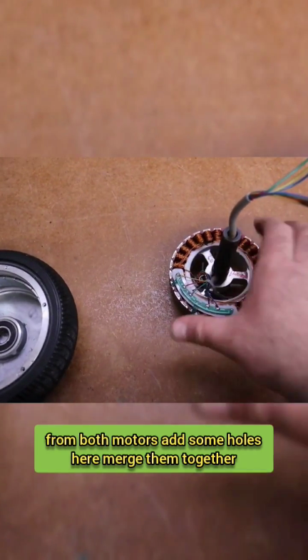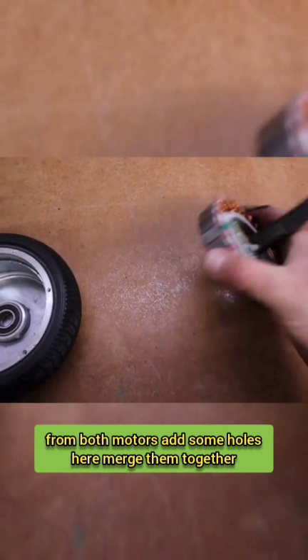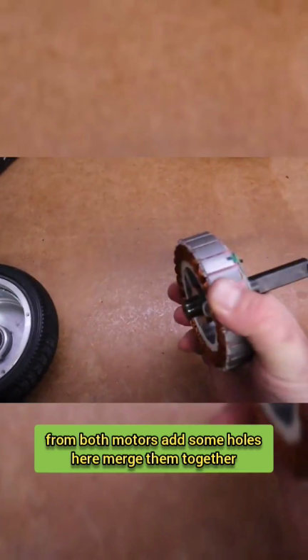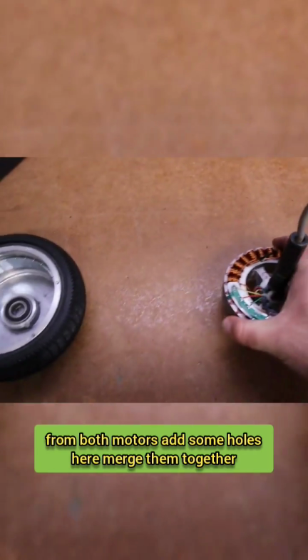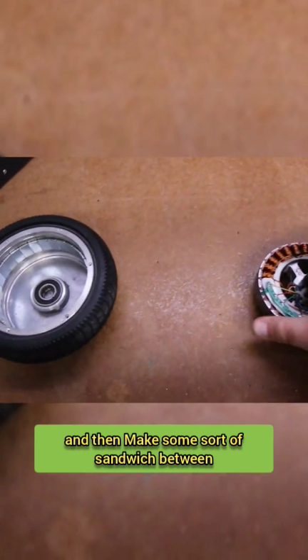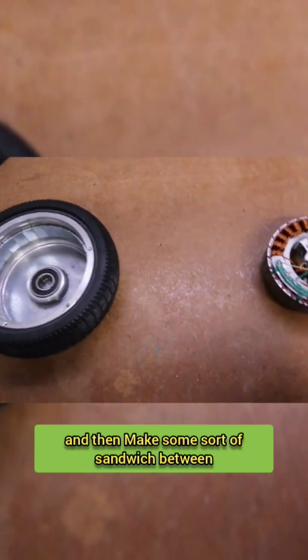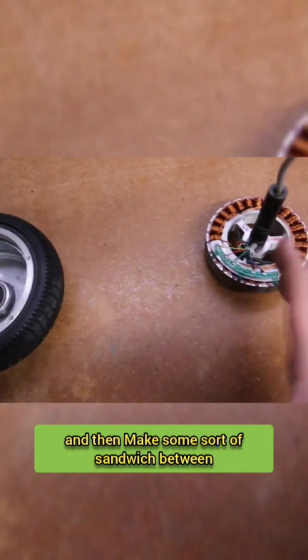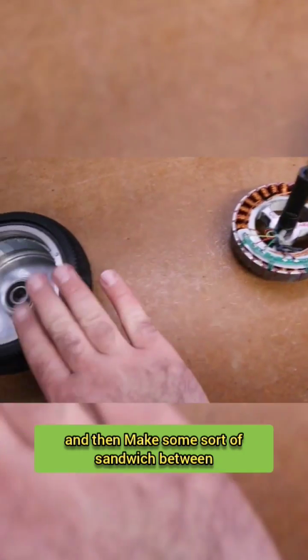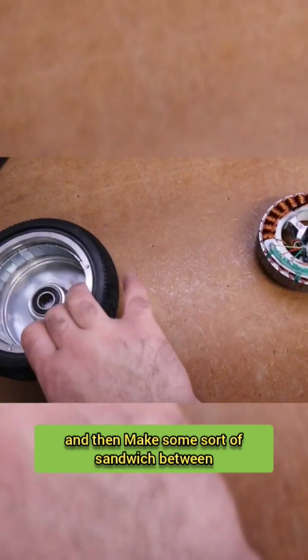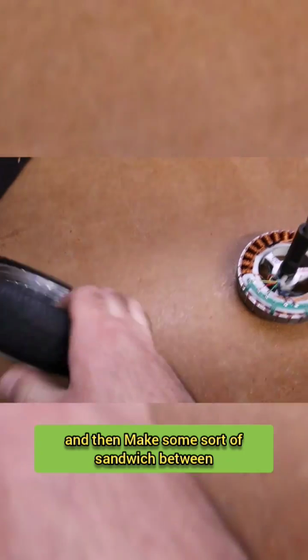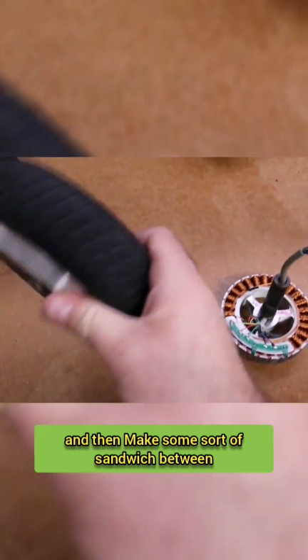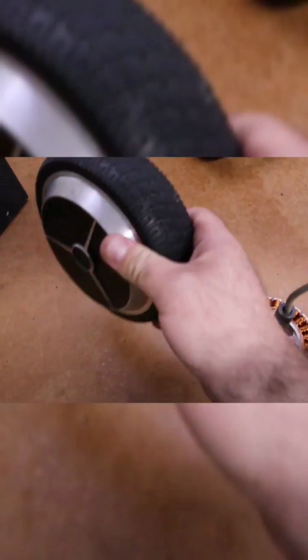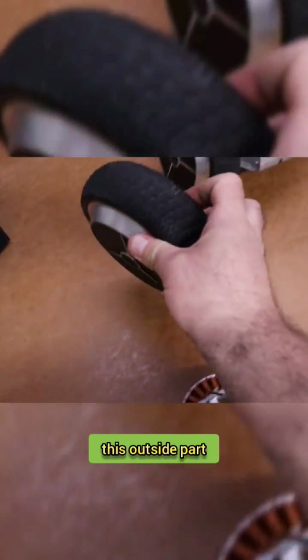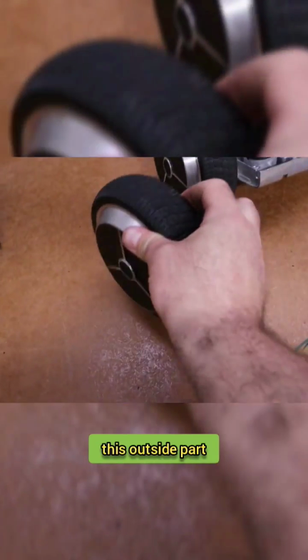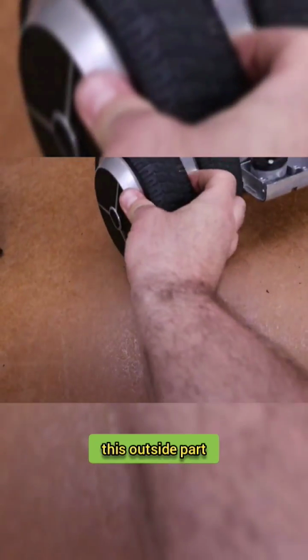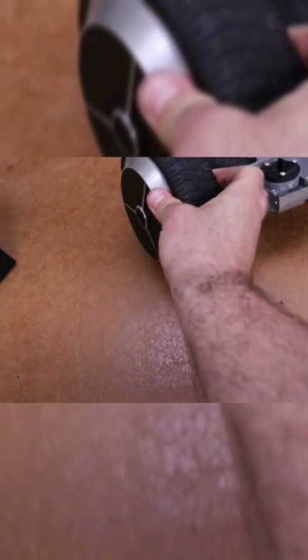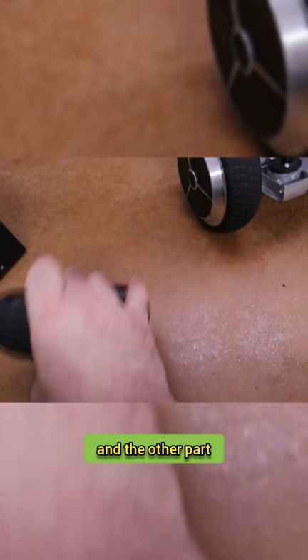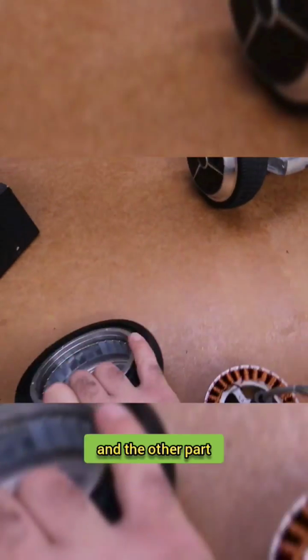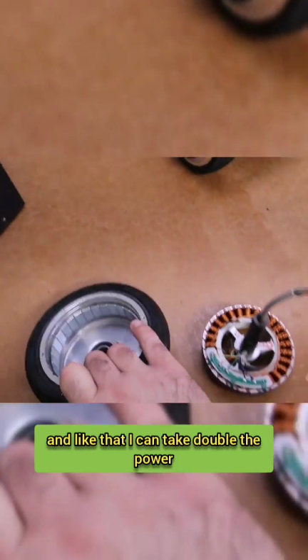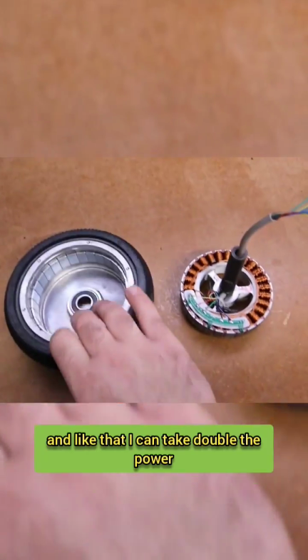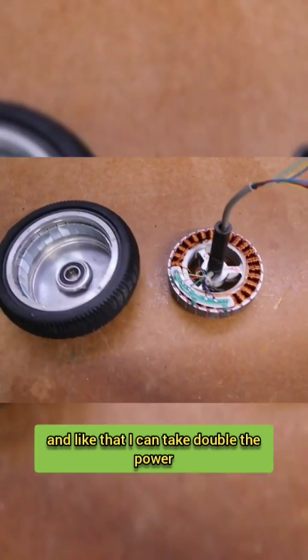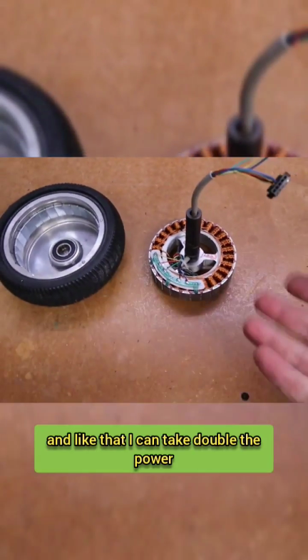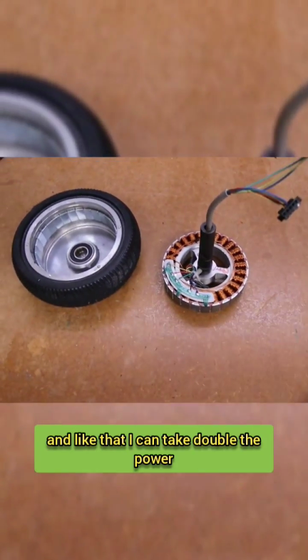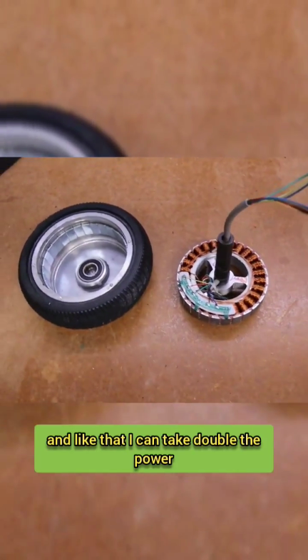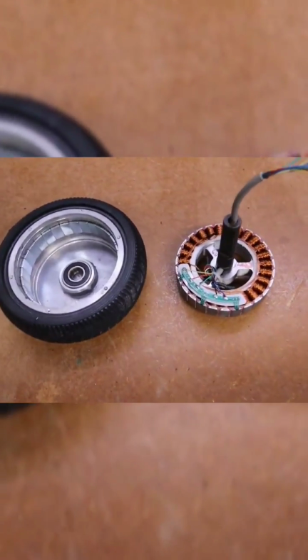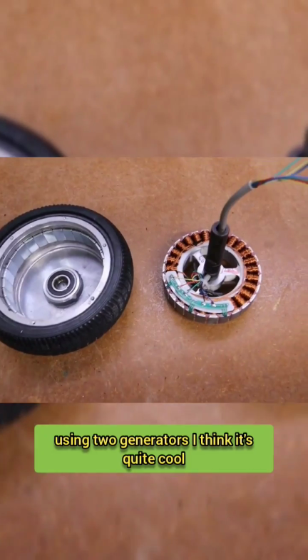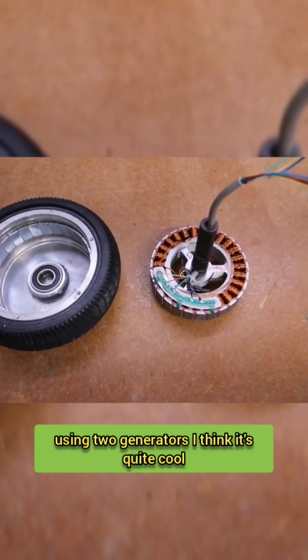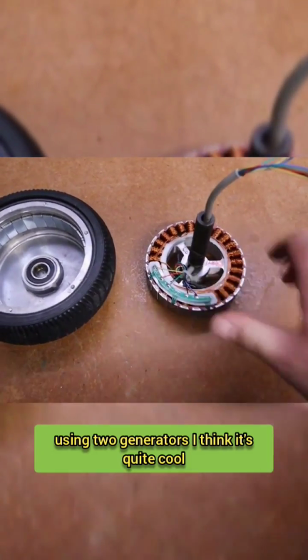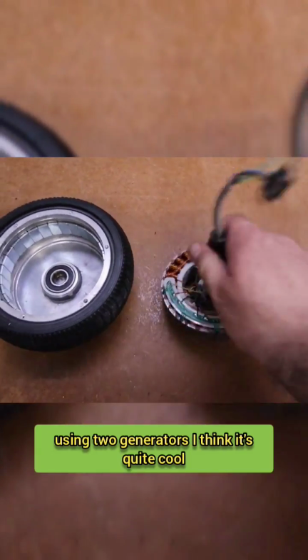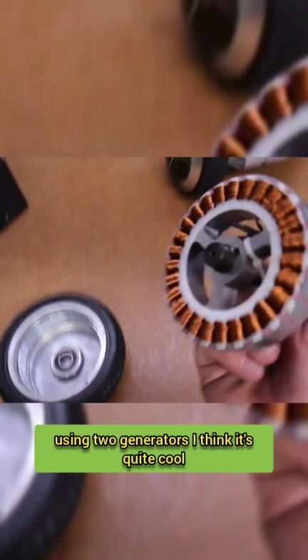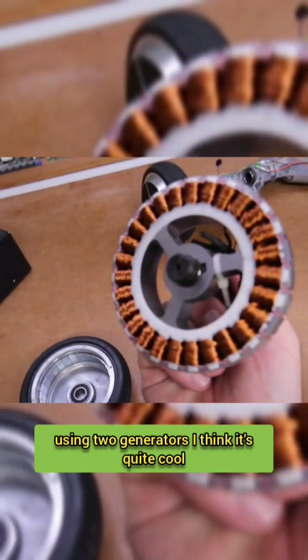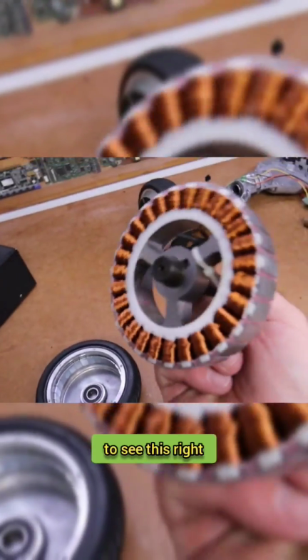I'll merge the two stators together and make some sort of sandwich between the outside part and the other part. That way I can take double the power using two generators. I think it's quite cool to see this.